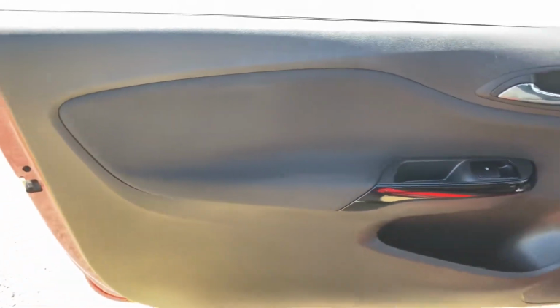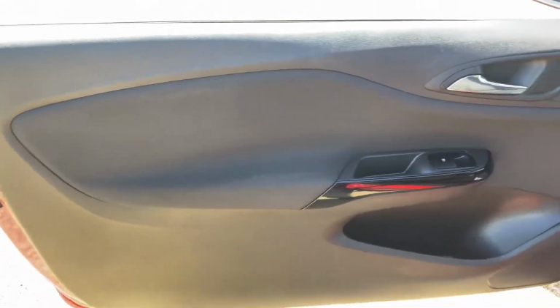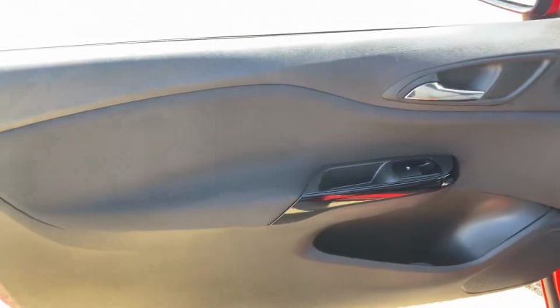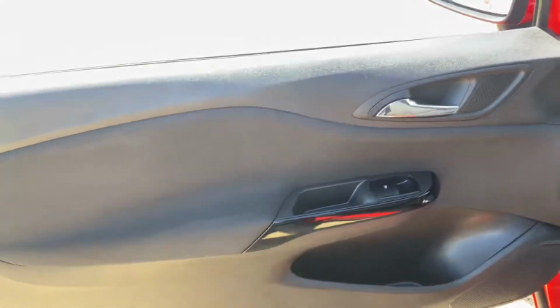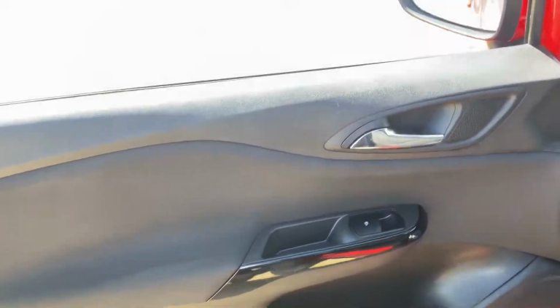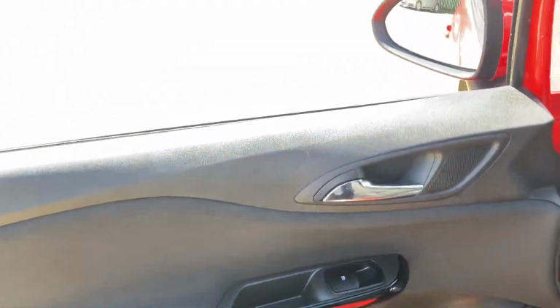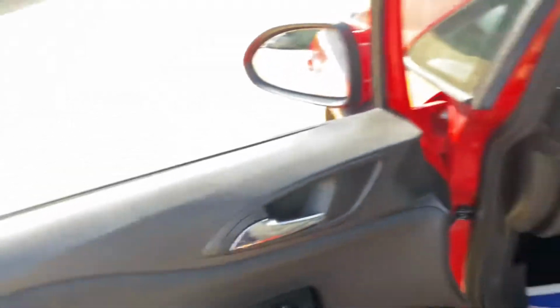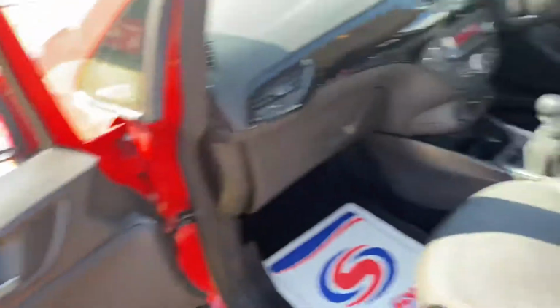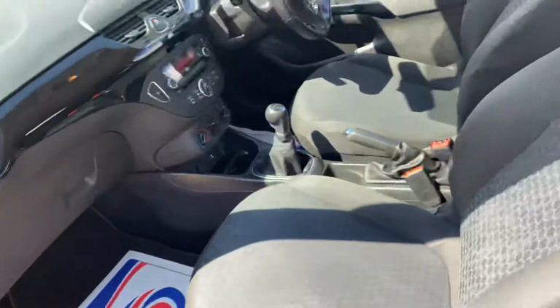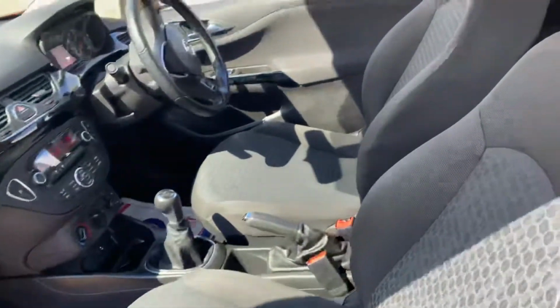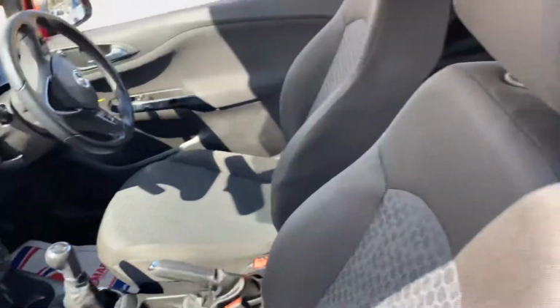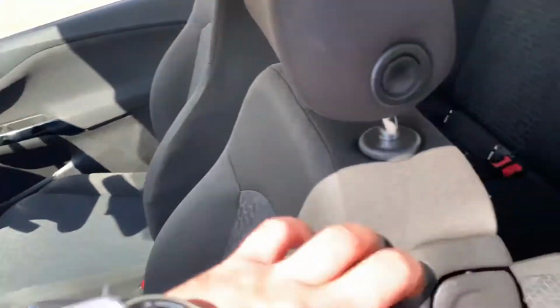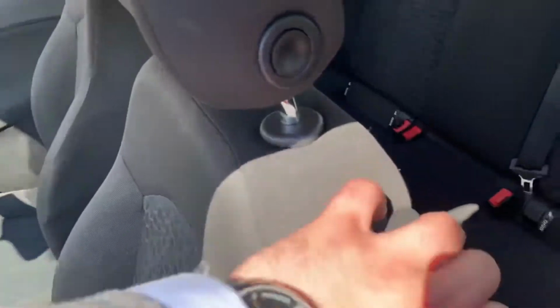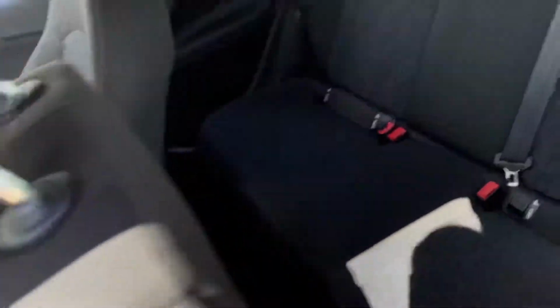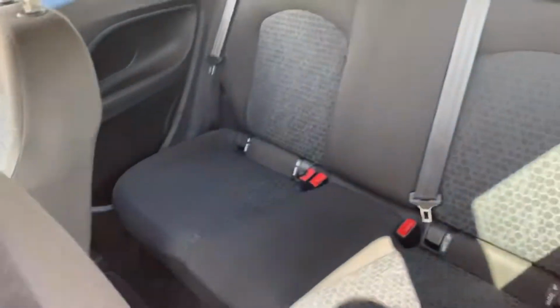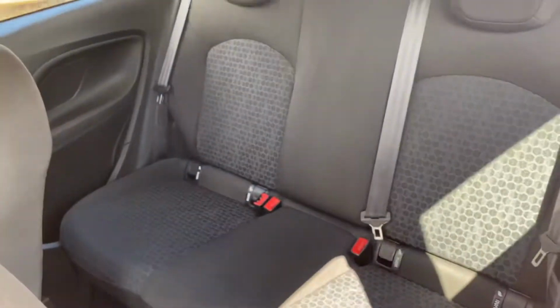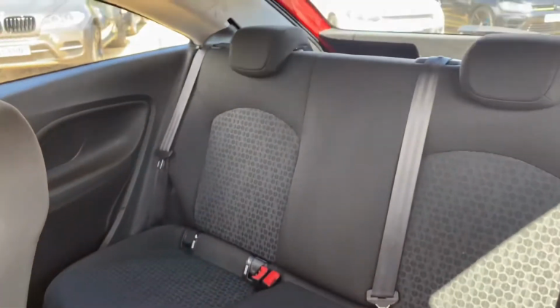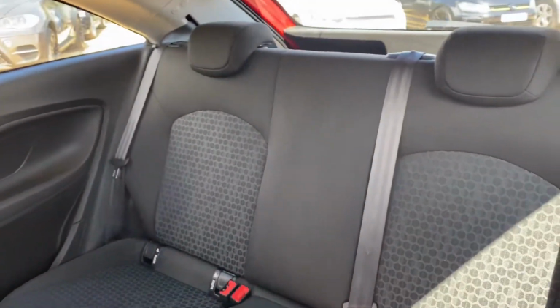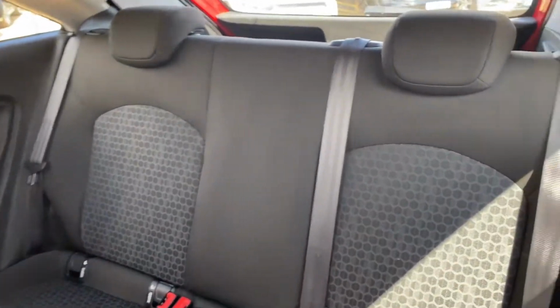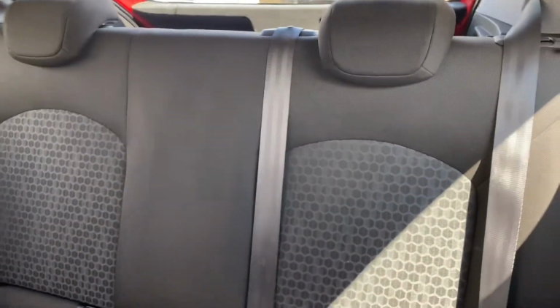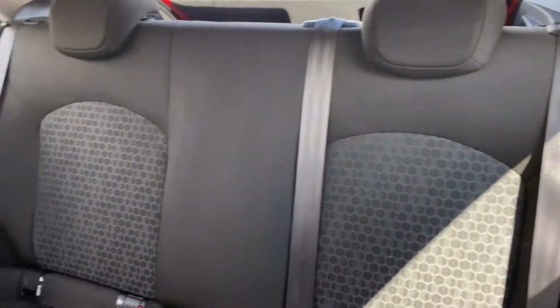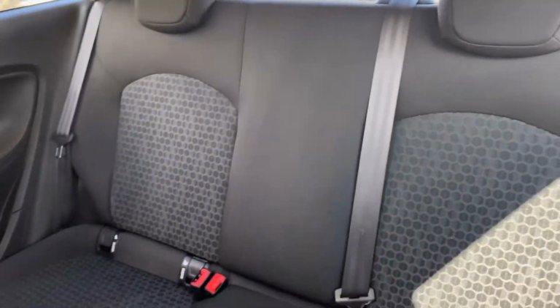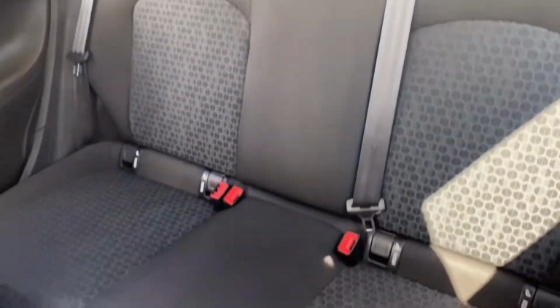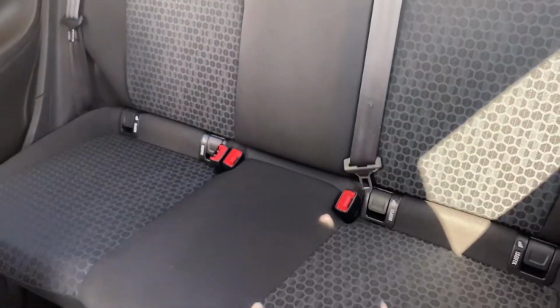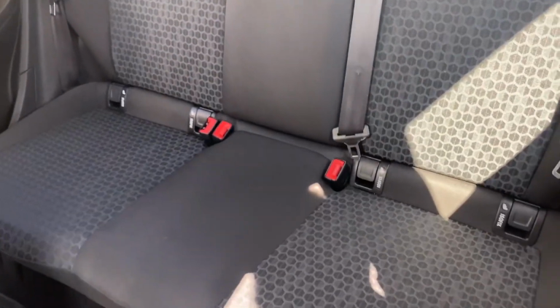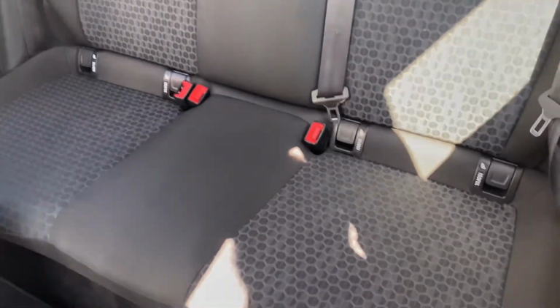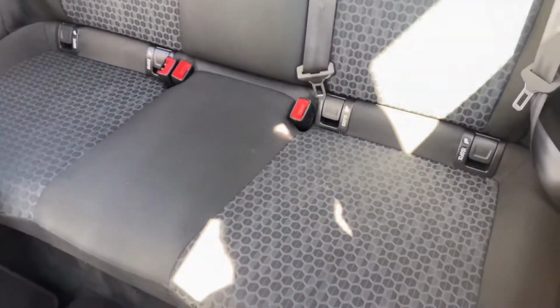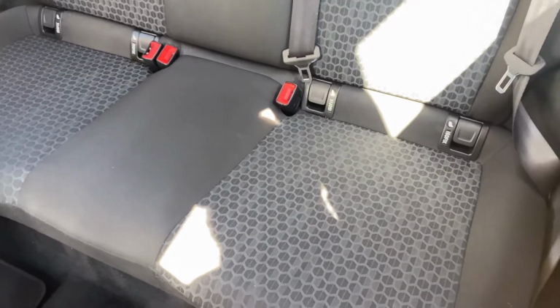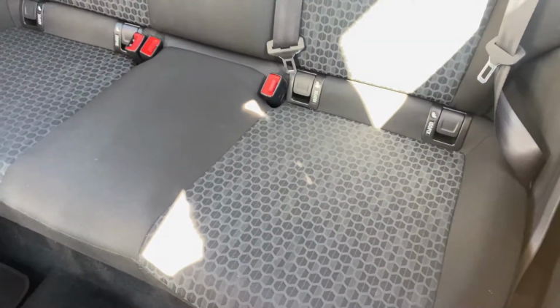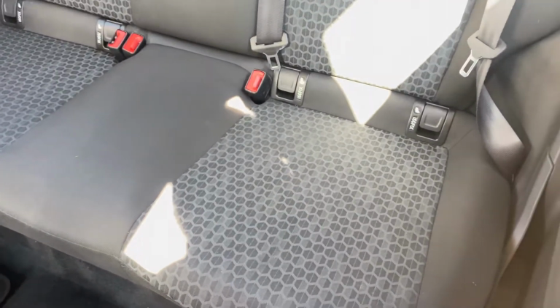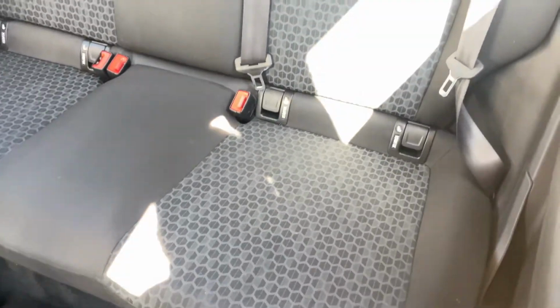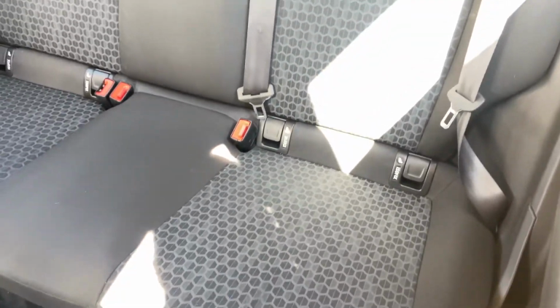The car is free of any damages. Let's have a look into the rear seats. In terms of the rear seats, you can see the general condition of them from here. You've got ISOFIX points on both sides in the rear as well.